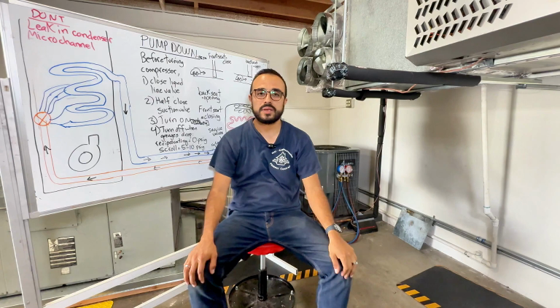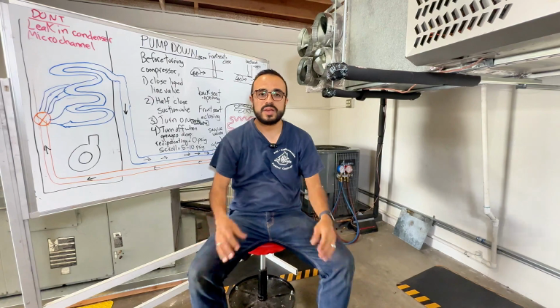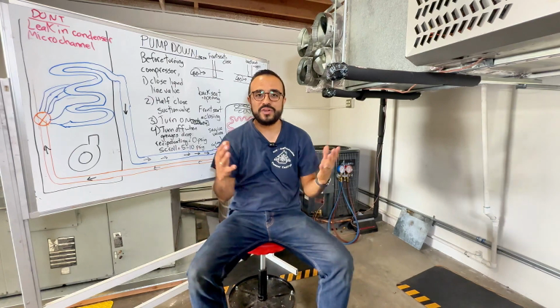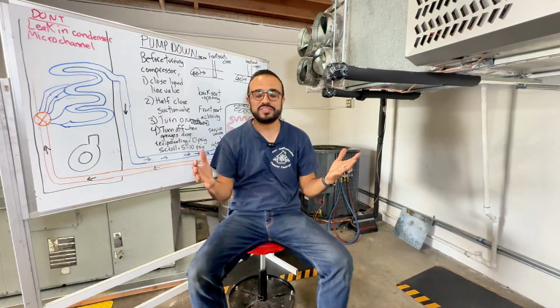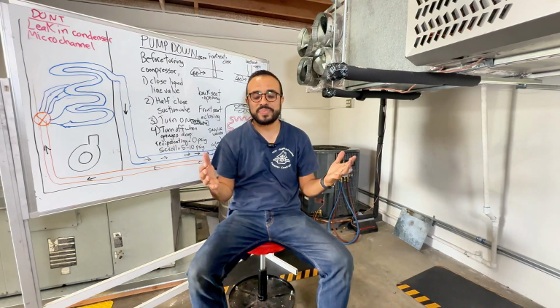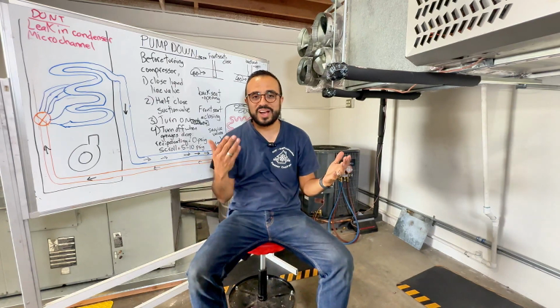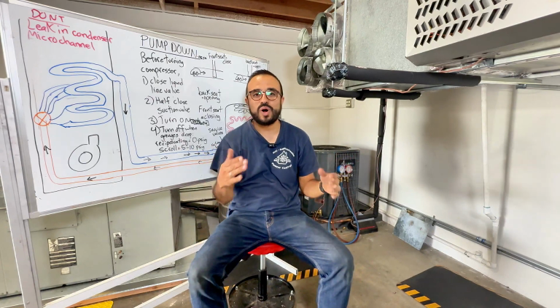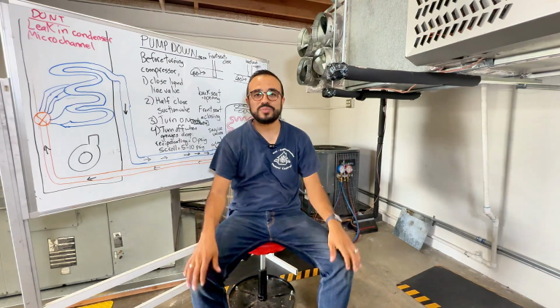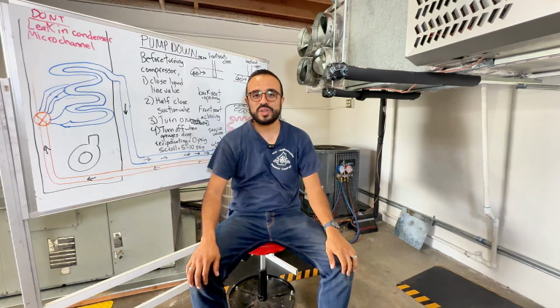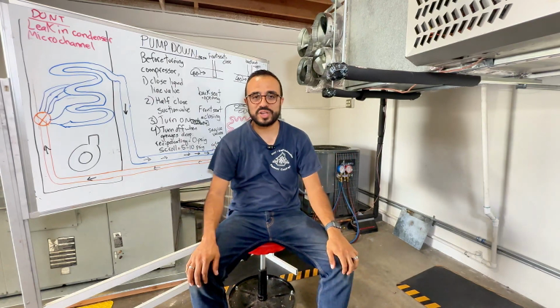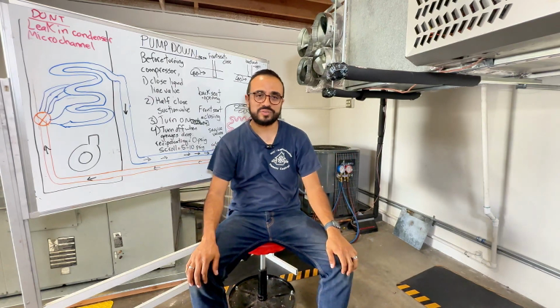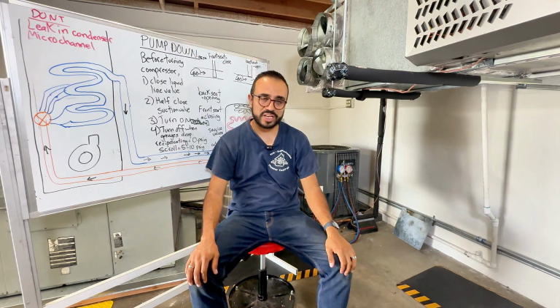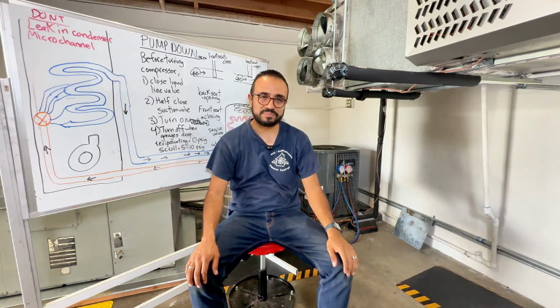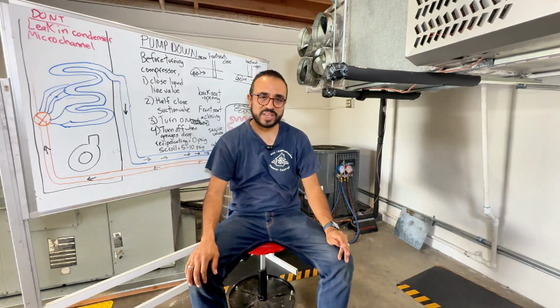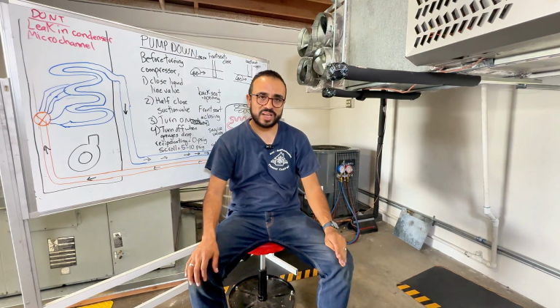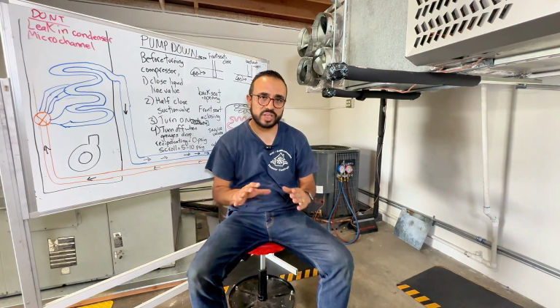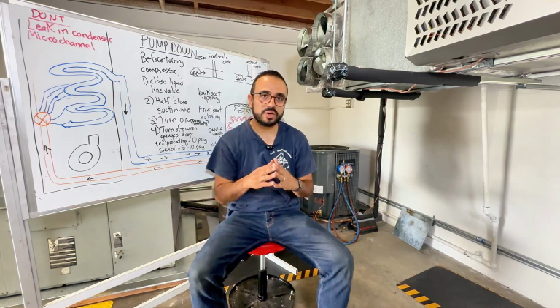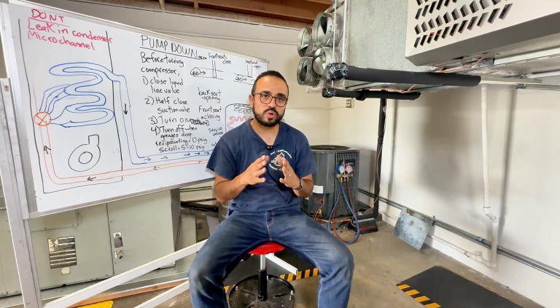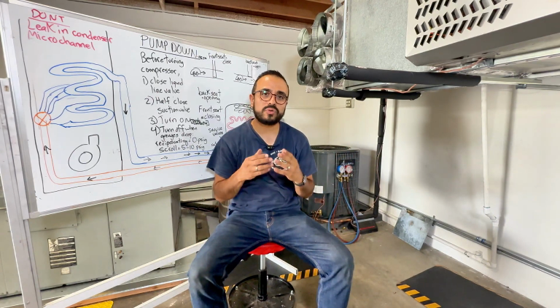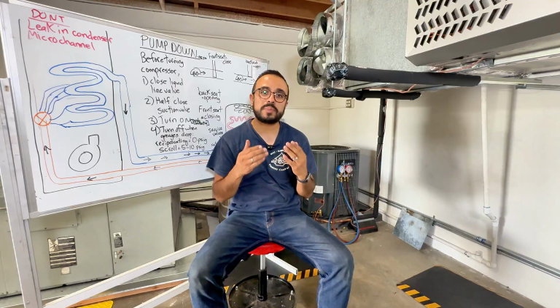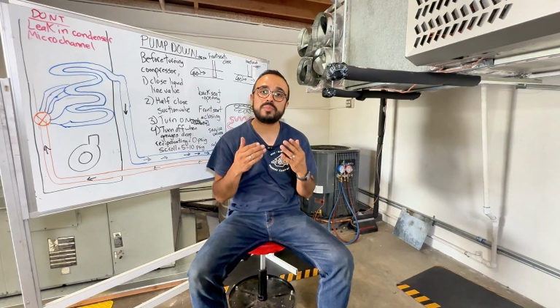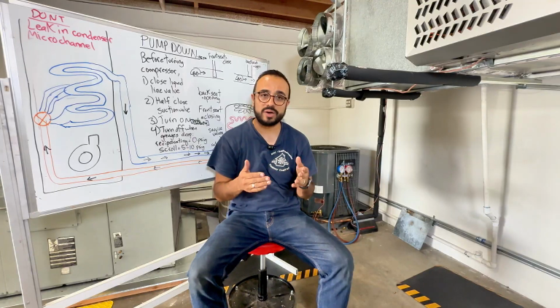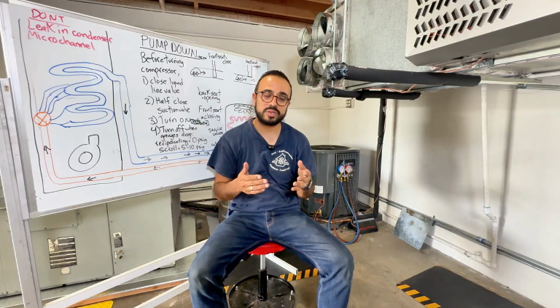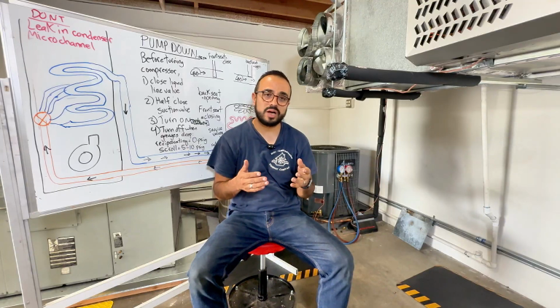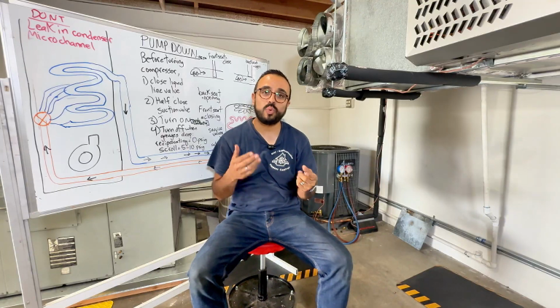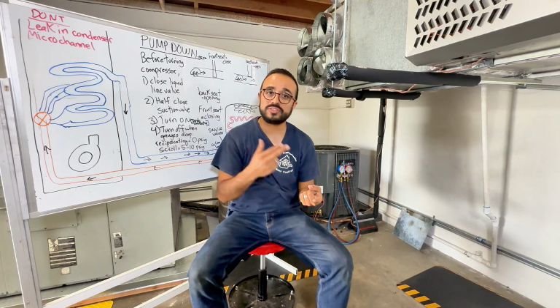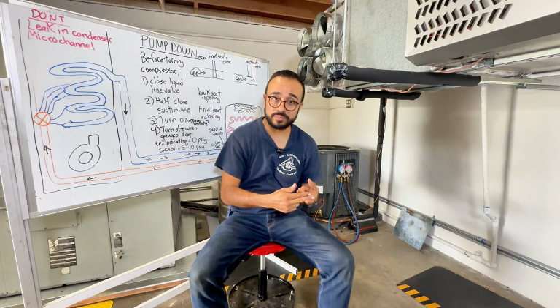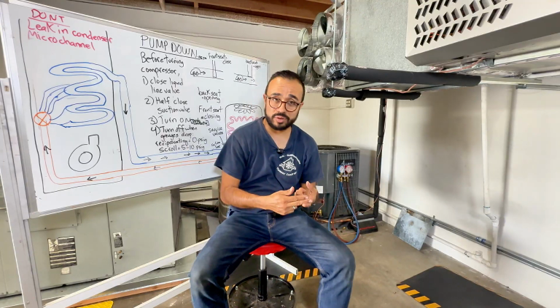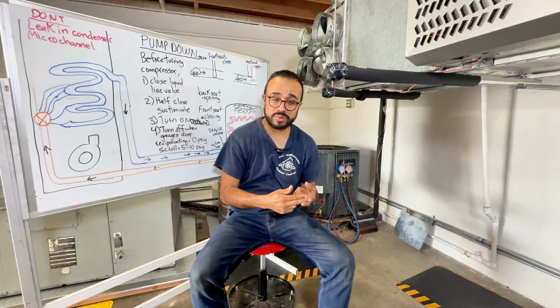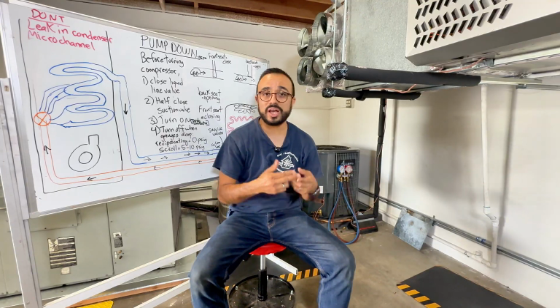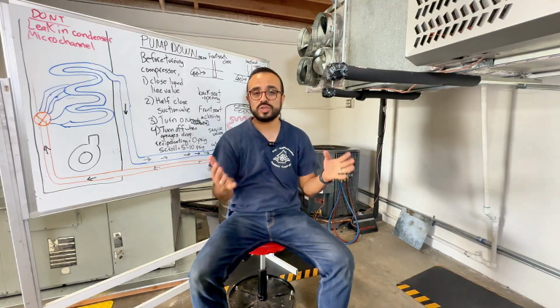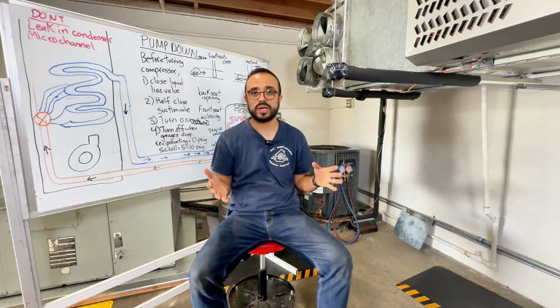Hey friends, welcome to another video of training. Today we're going to be going over a pump down. What is a pump down and how do you do one?